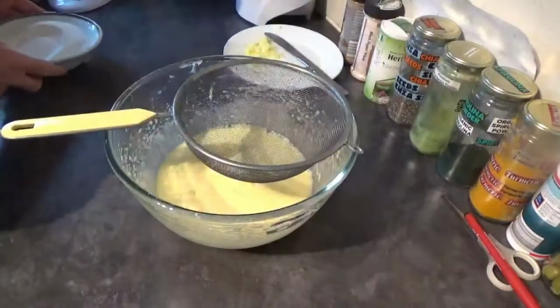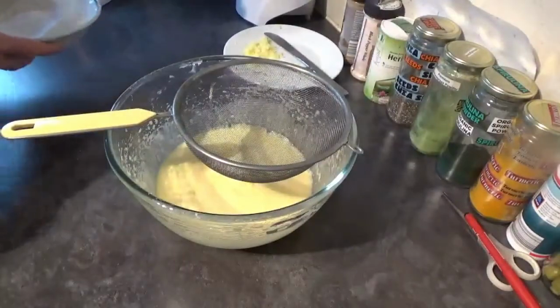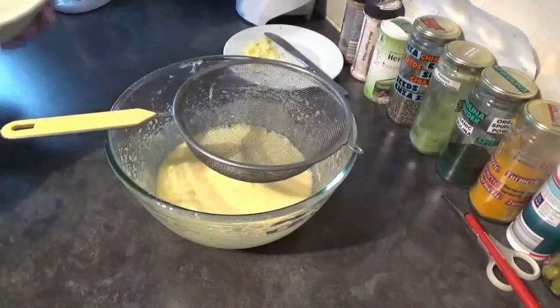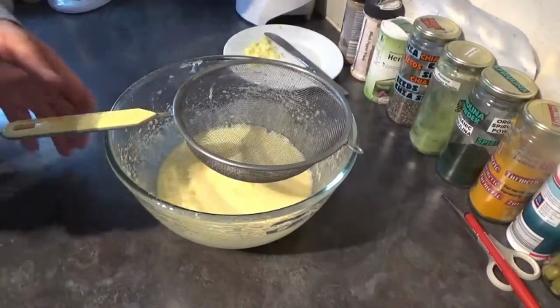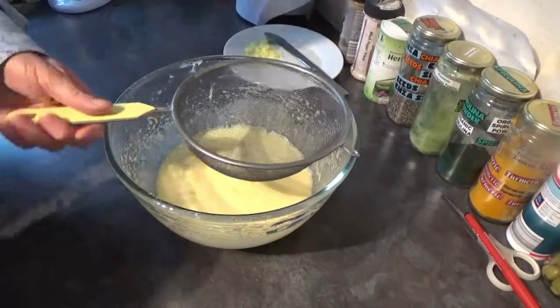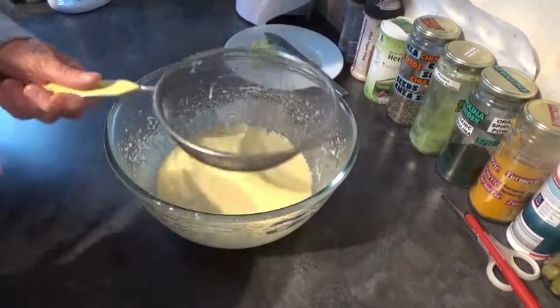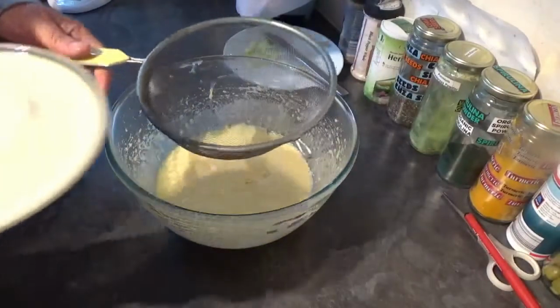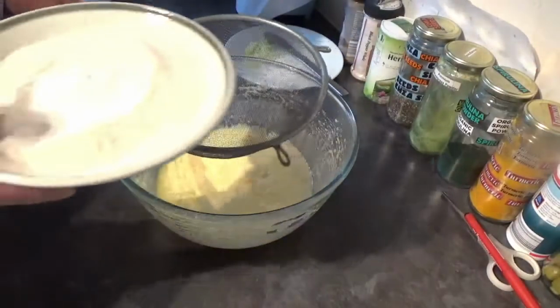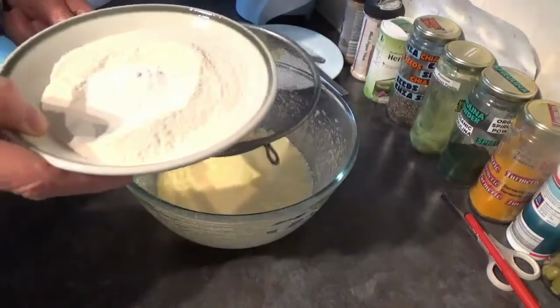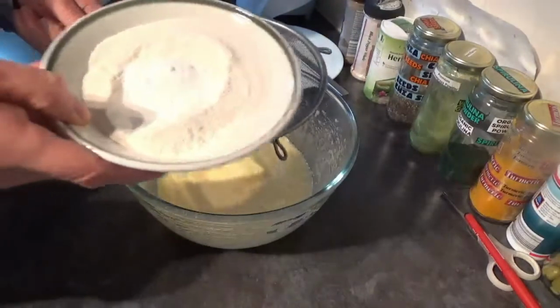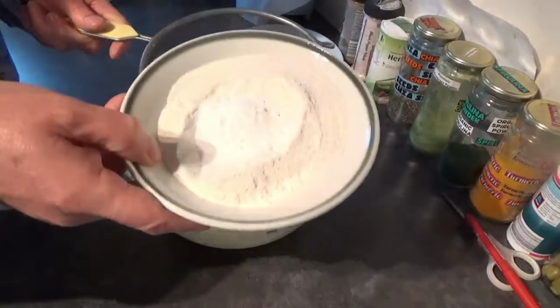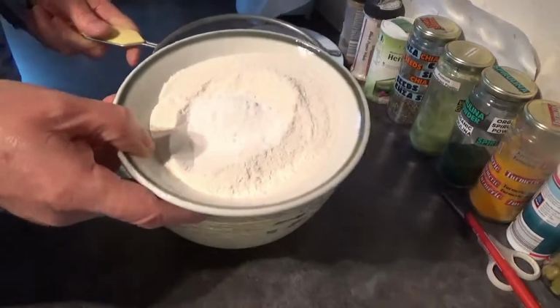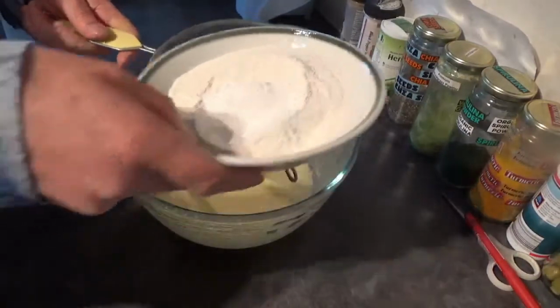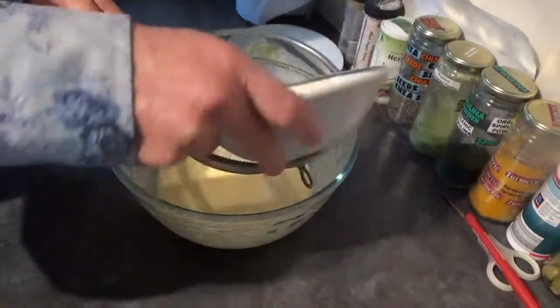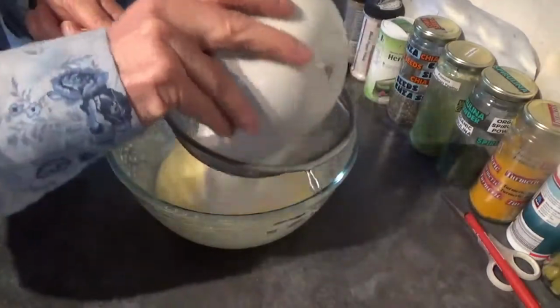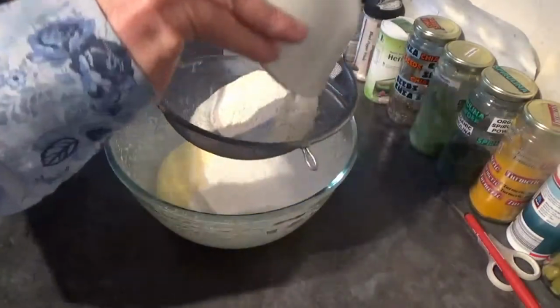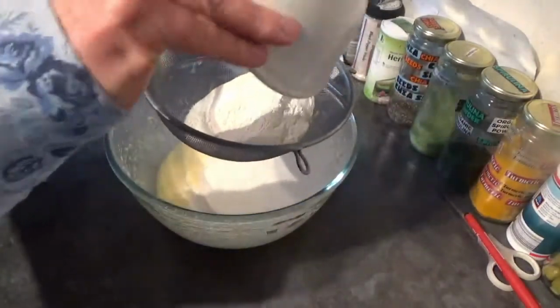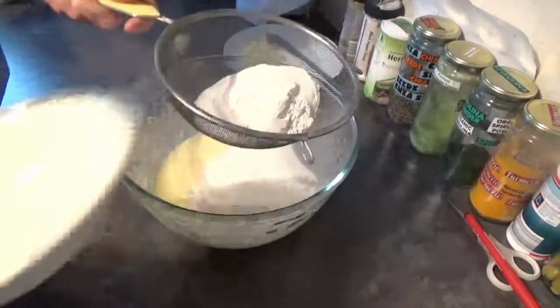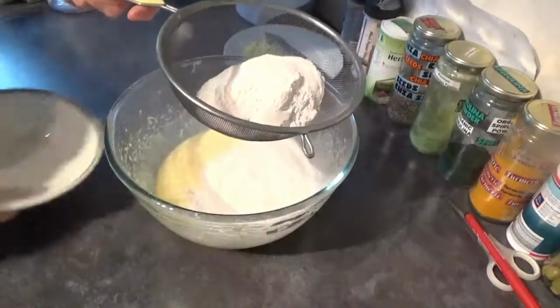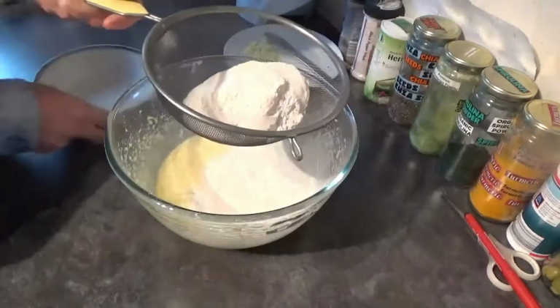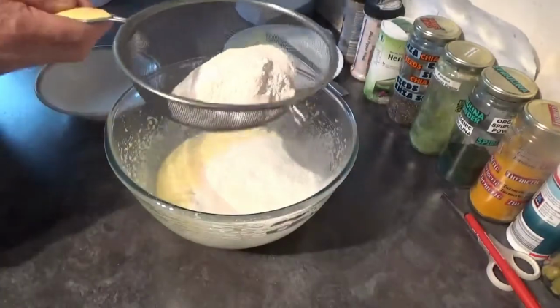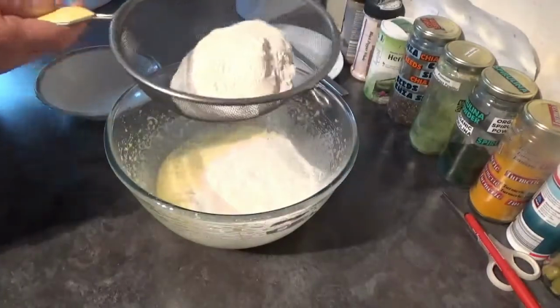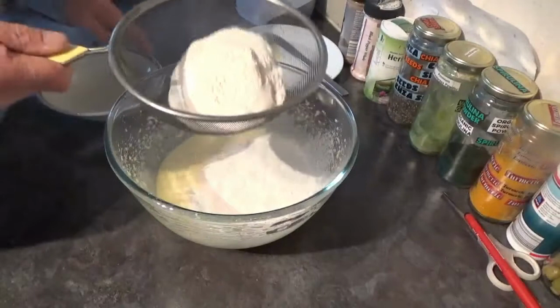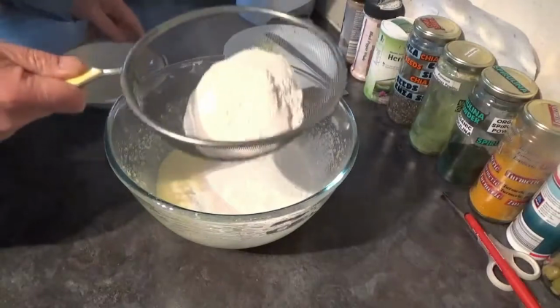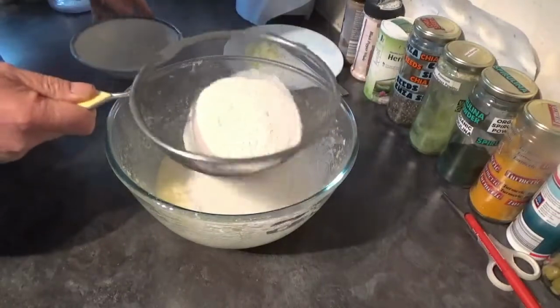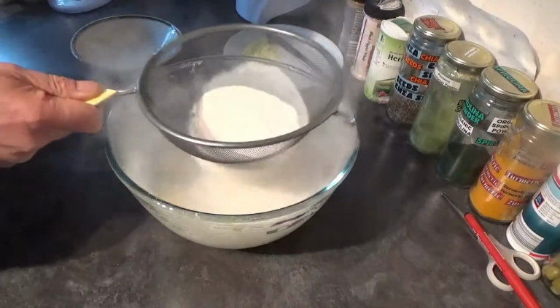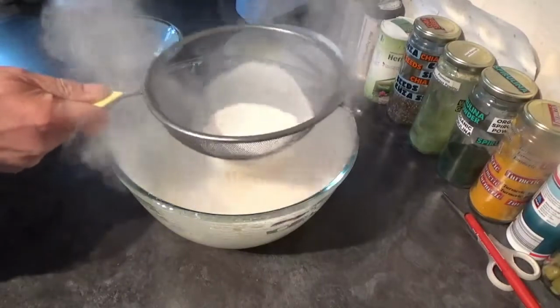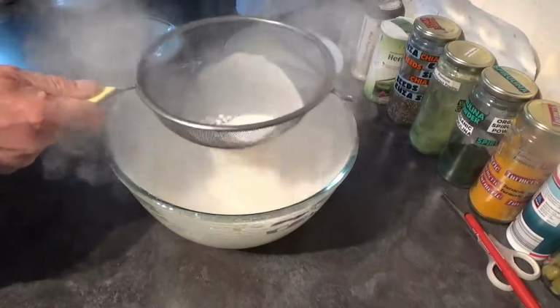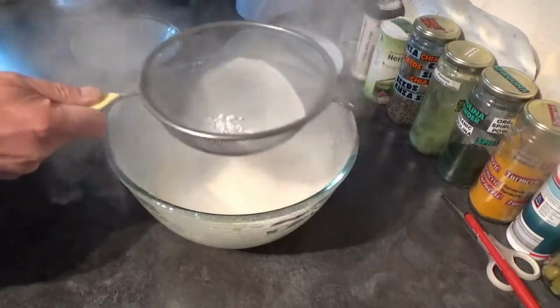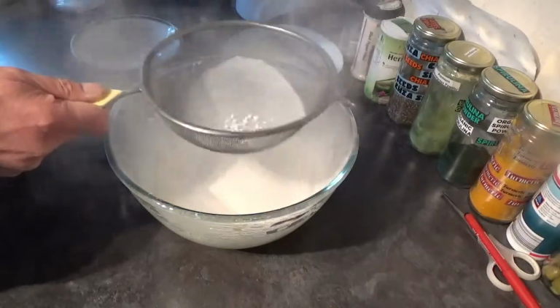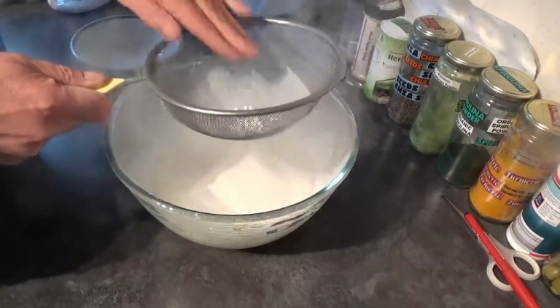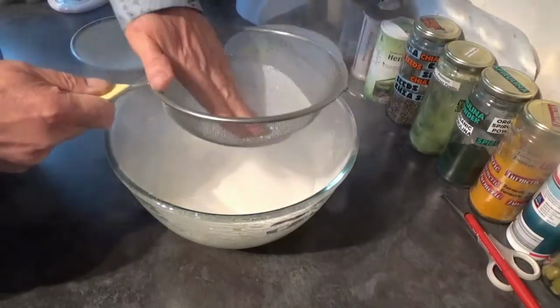With your eggs mixed in it's time to go in with your dry ingredients: your flour and baking powder, and we're going to sieve them in just to get some air into the mixture.